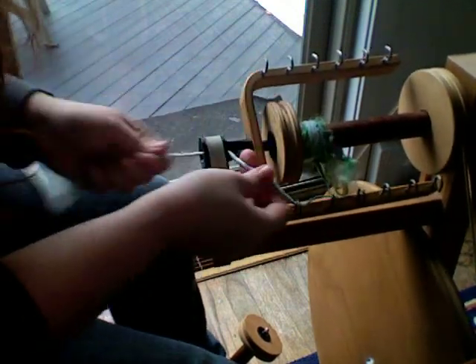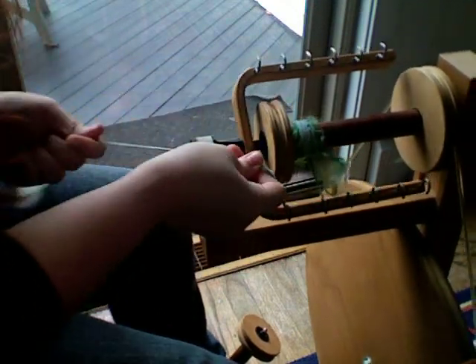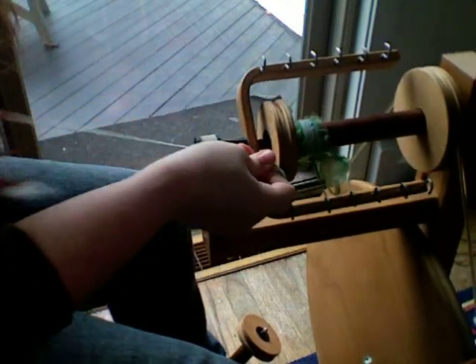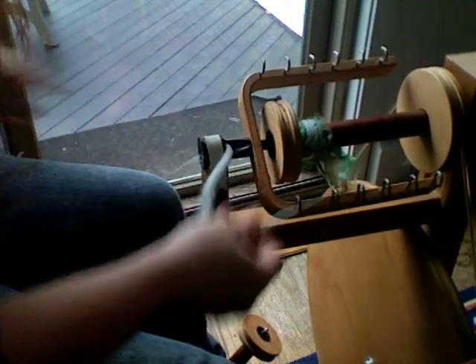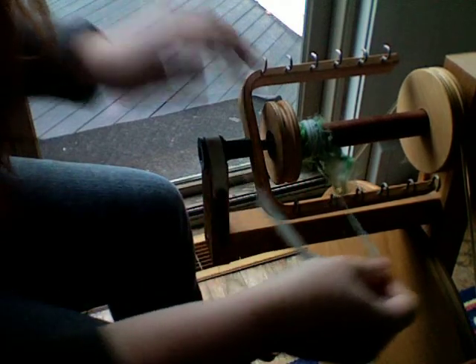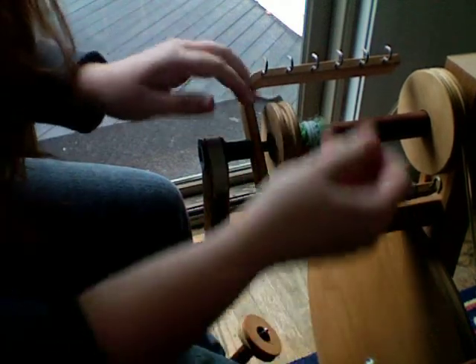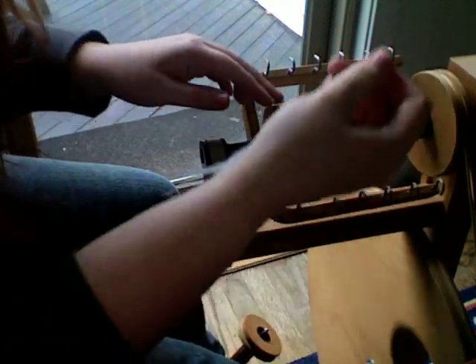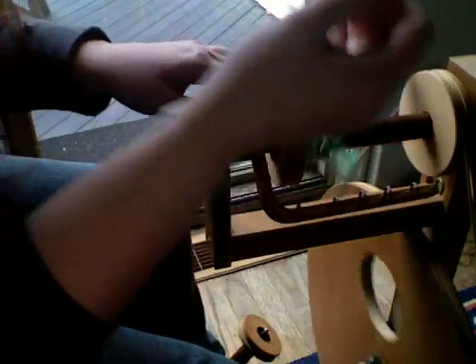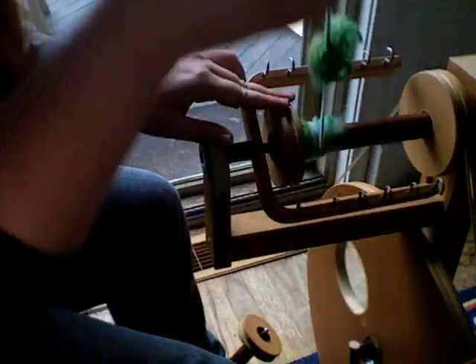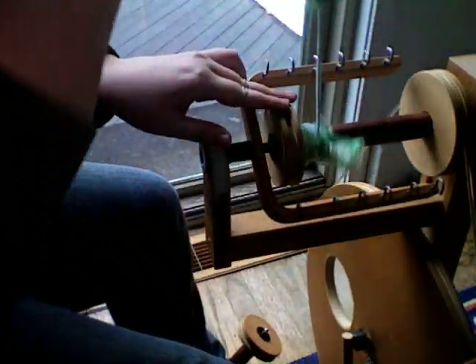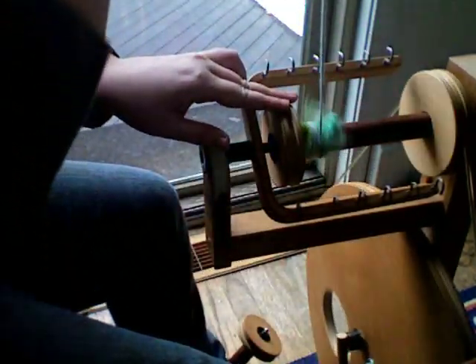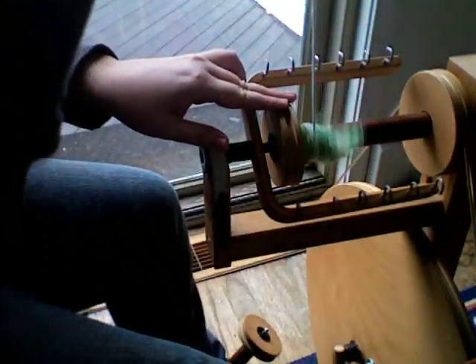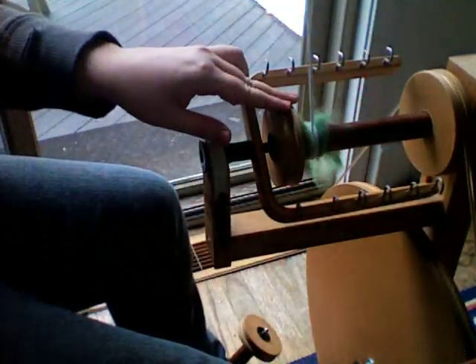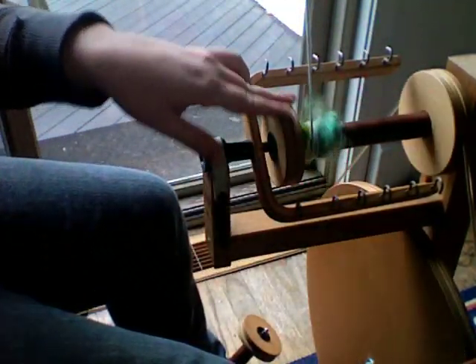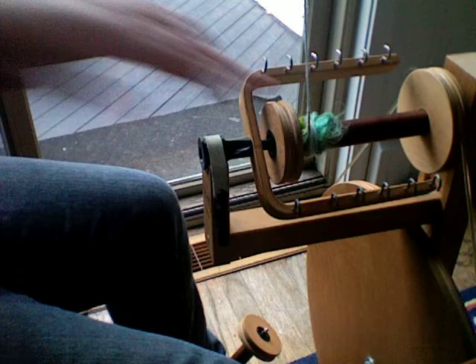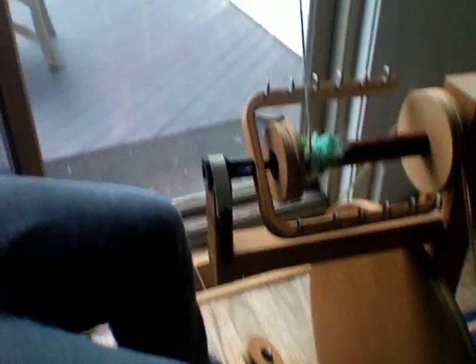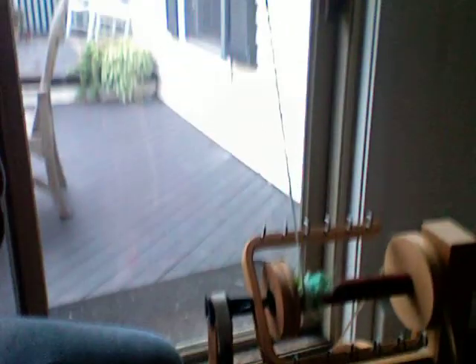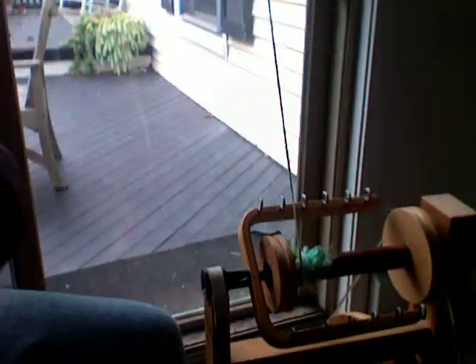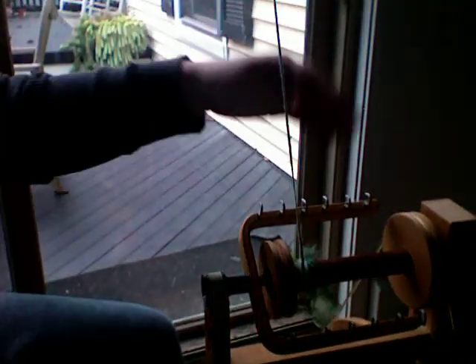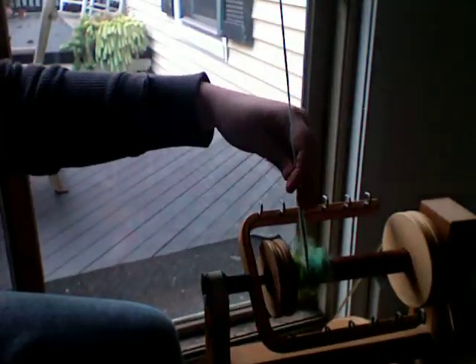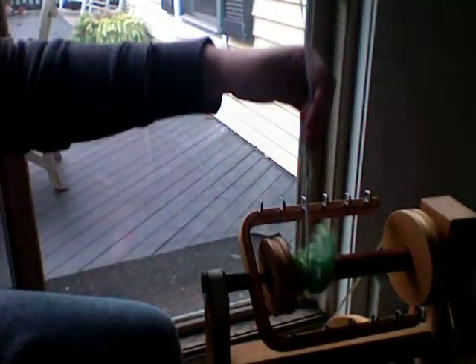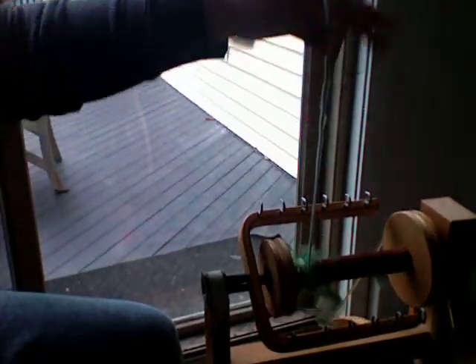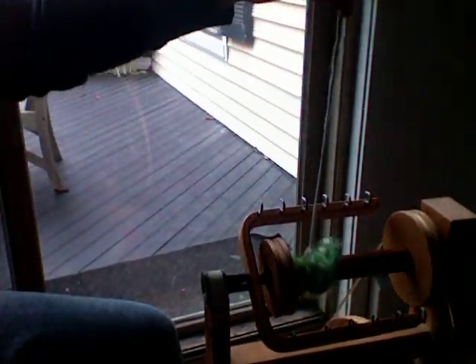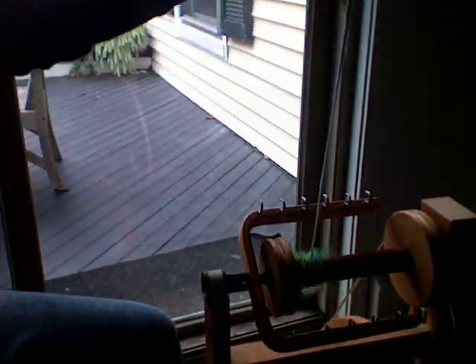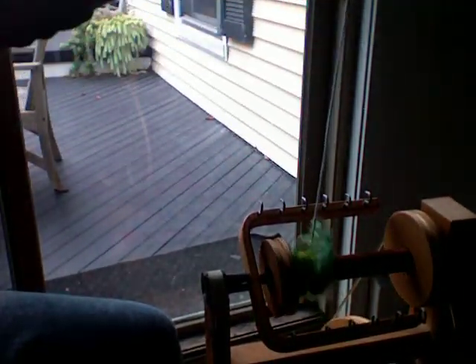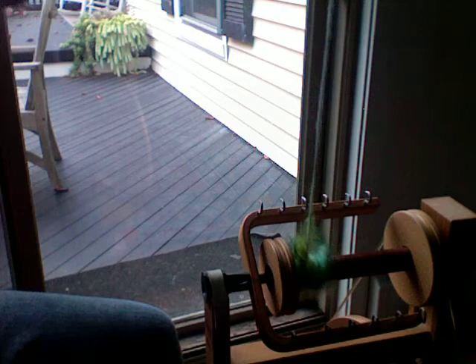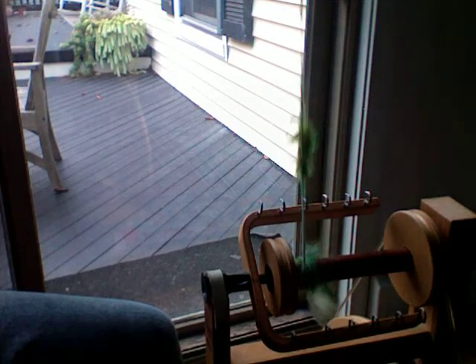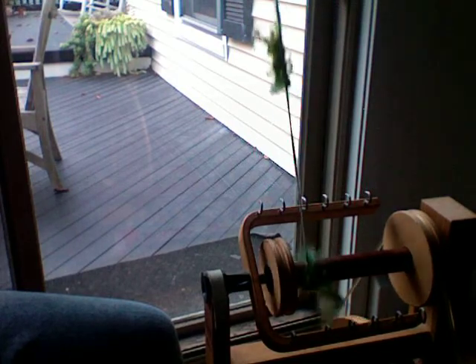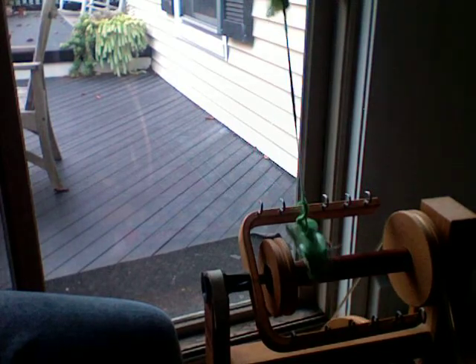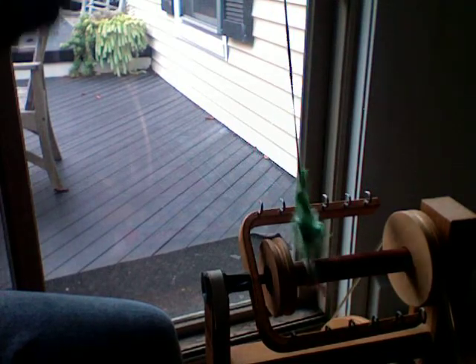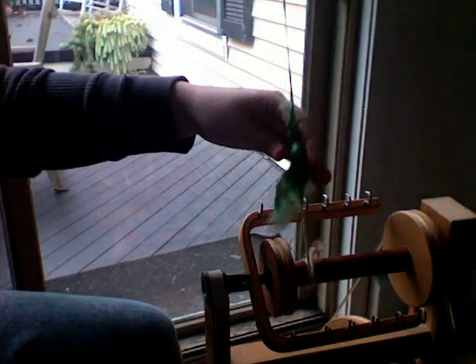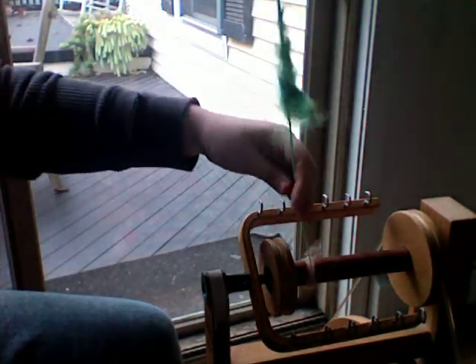I'm going to pull that out and just show it to you. You can see that you've pretty much created yarn, and there'll be more on this later when I actually have sunlight to work with.